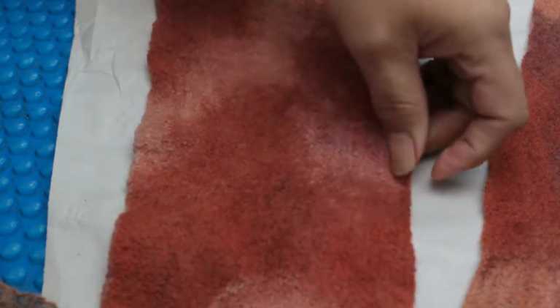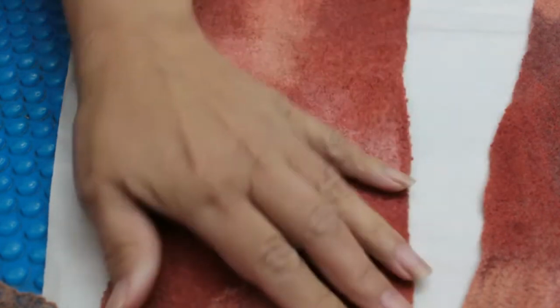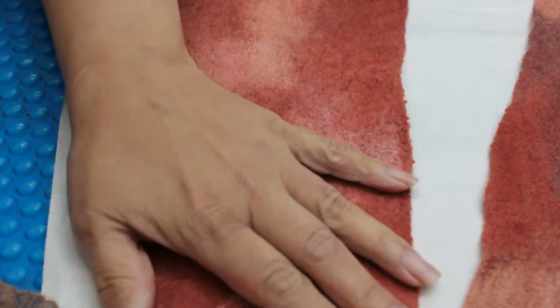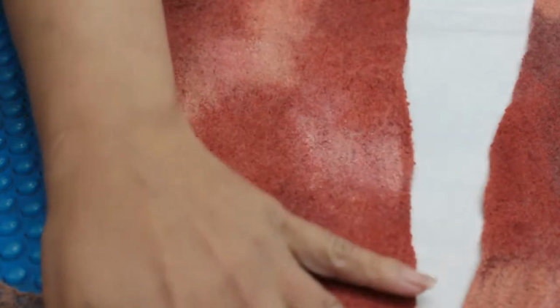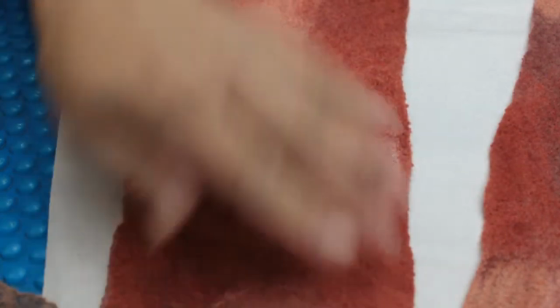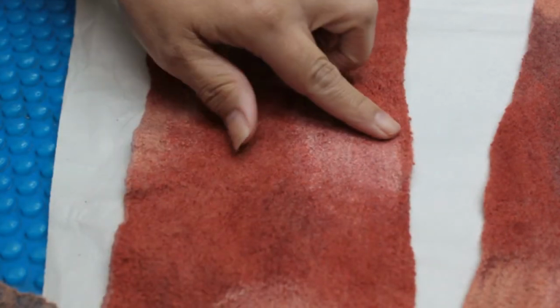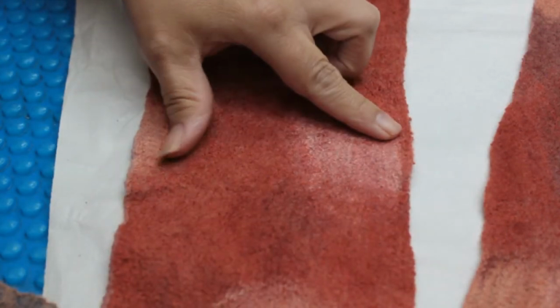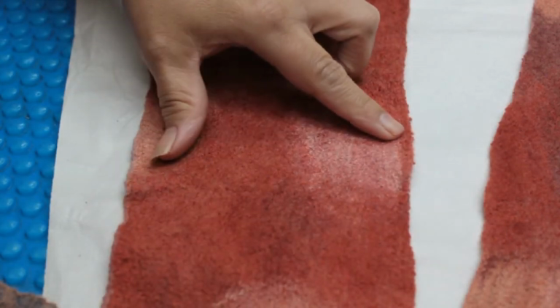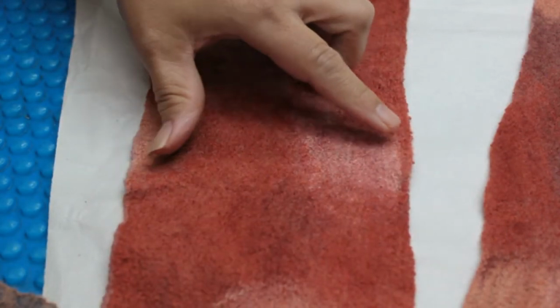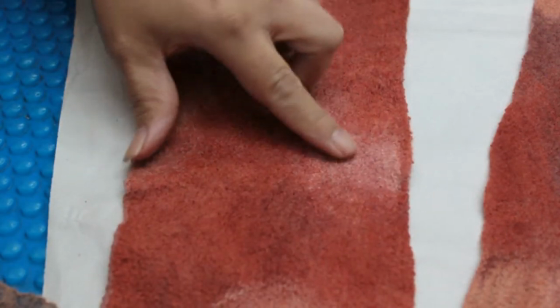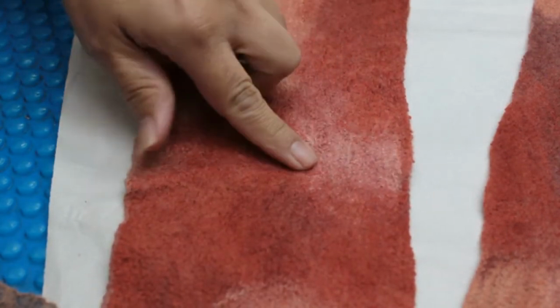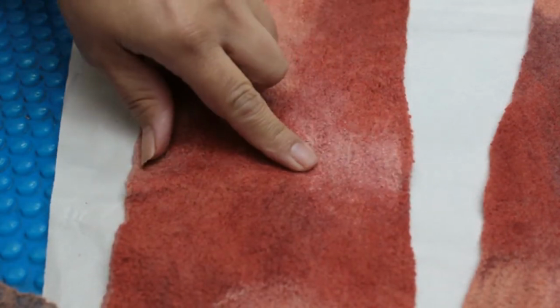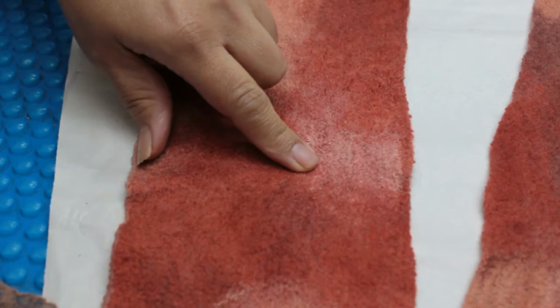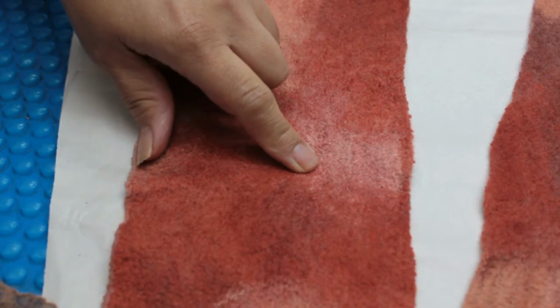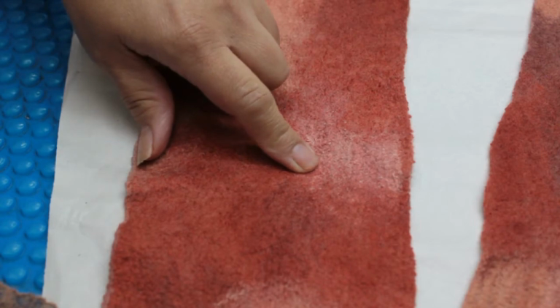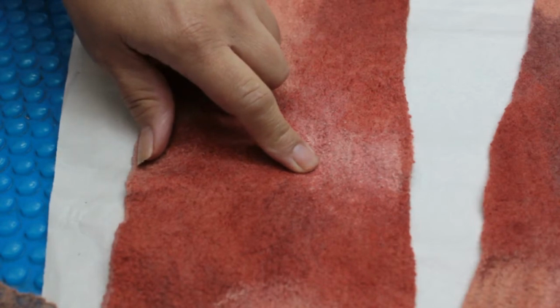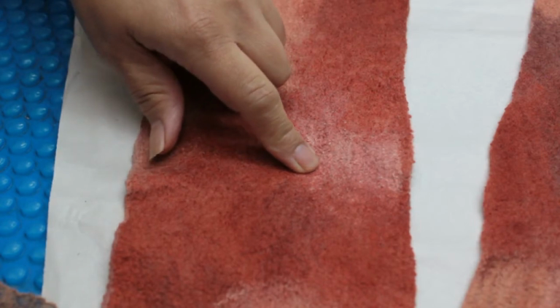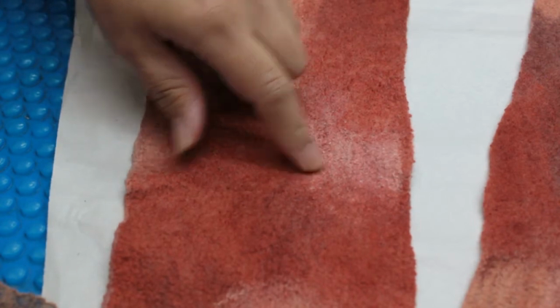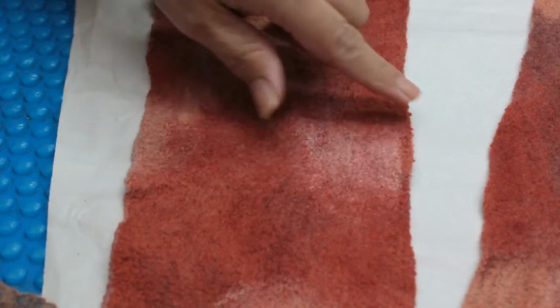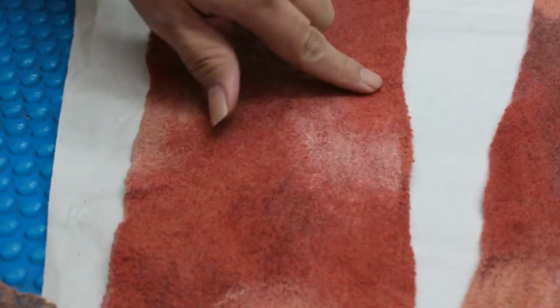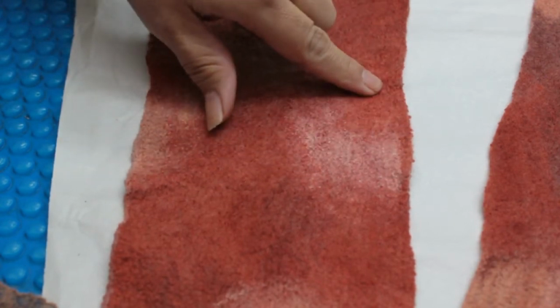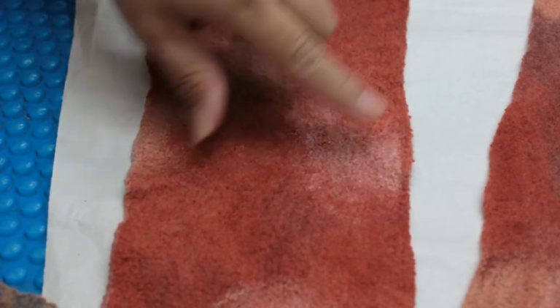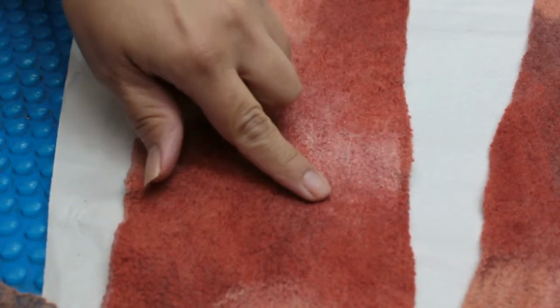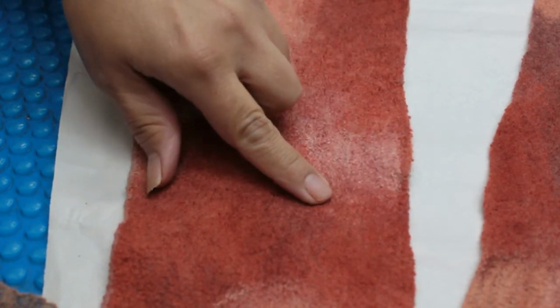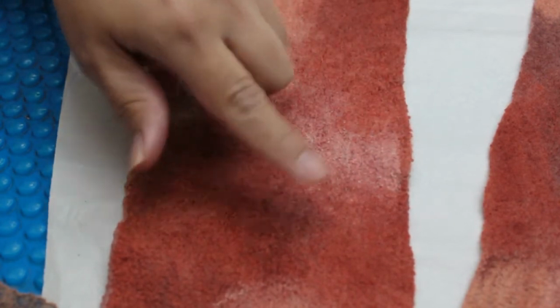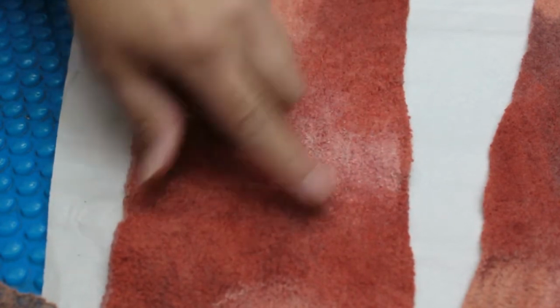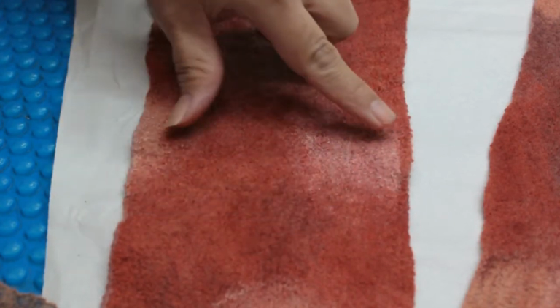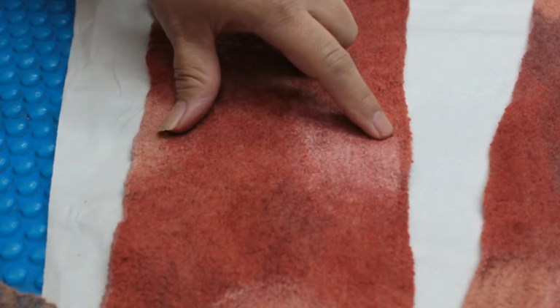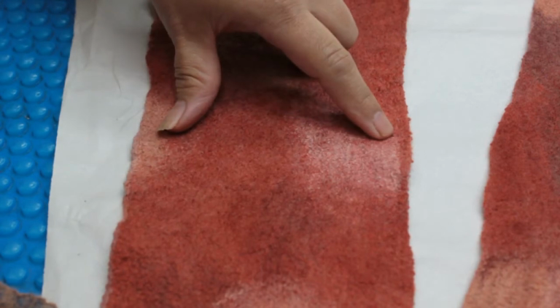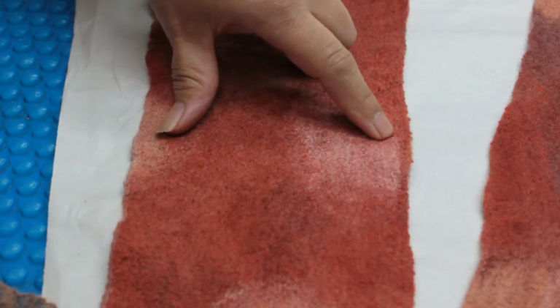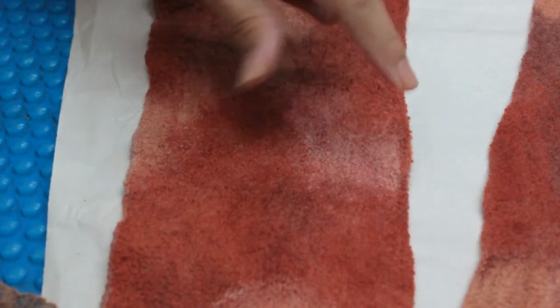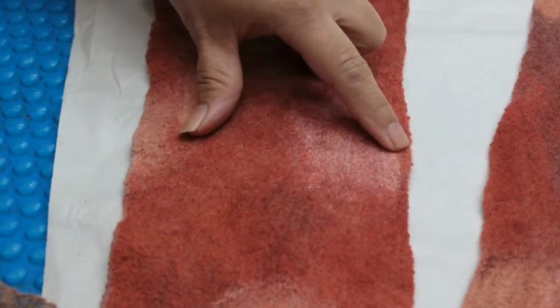I like to refer to my fabrics as wedded — wedded silk fabrics — because we have the merino silk blend fibre wedded to the carrier very well.